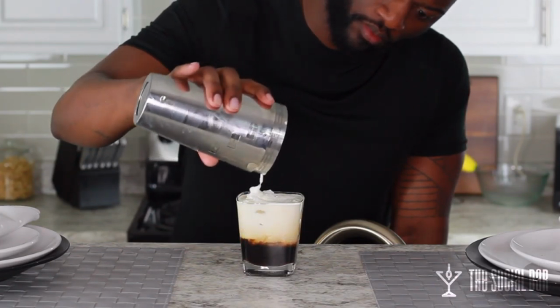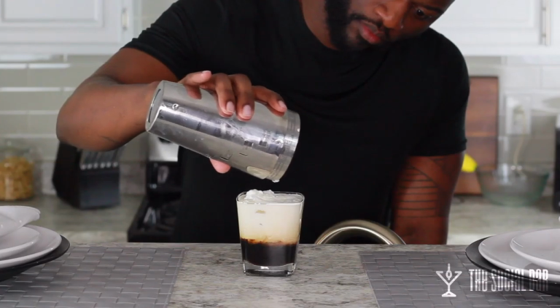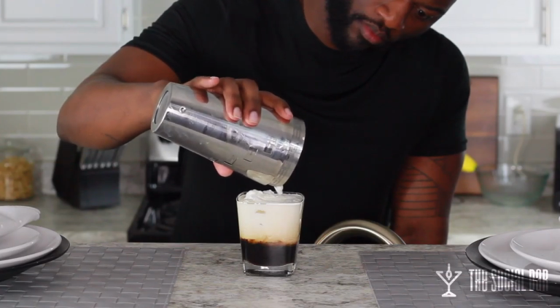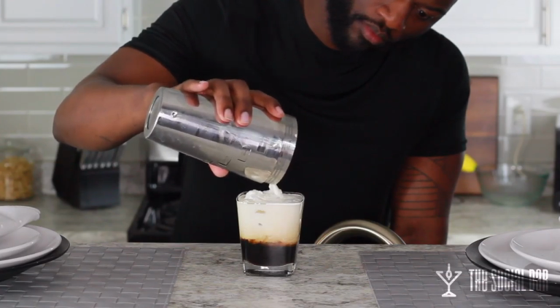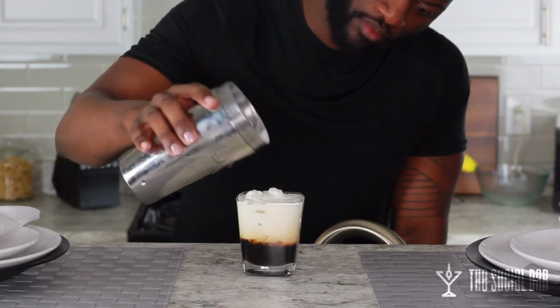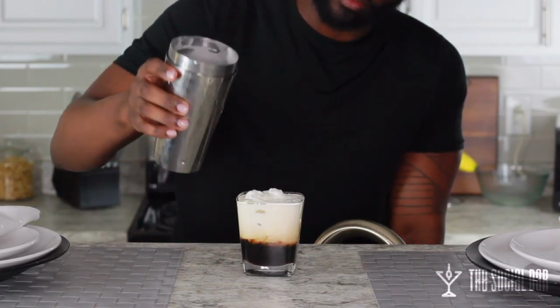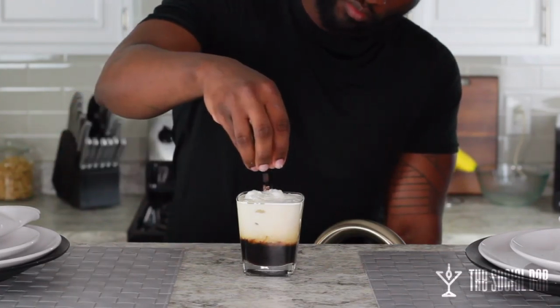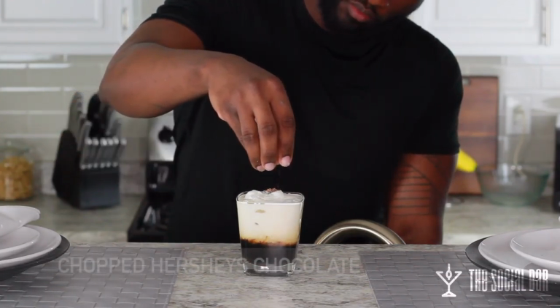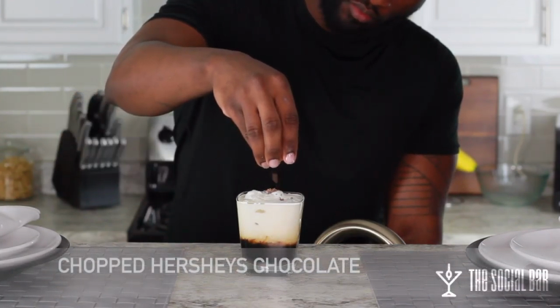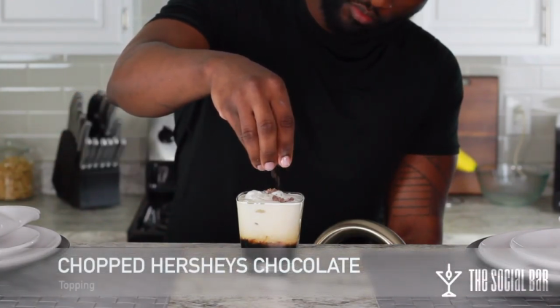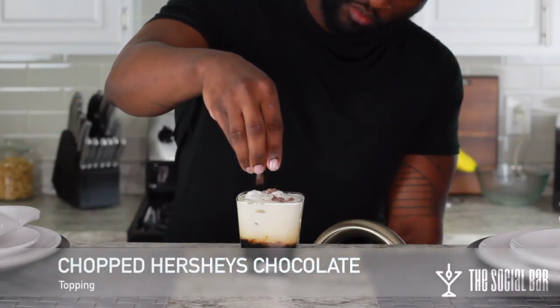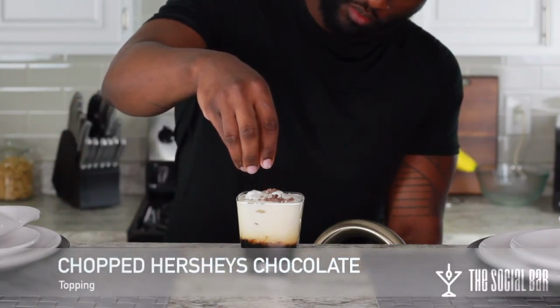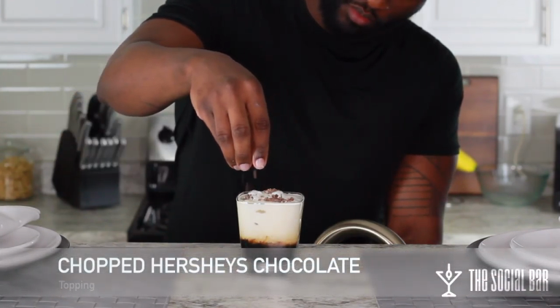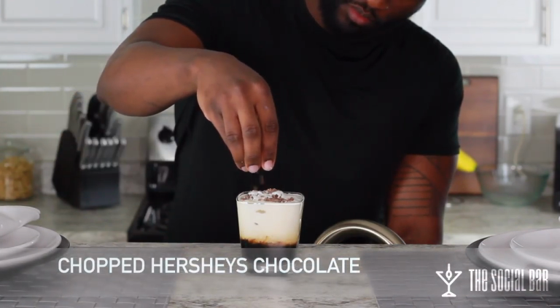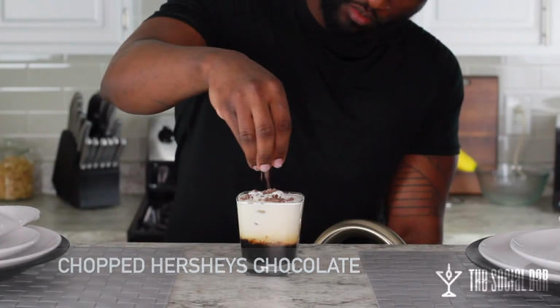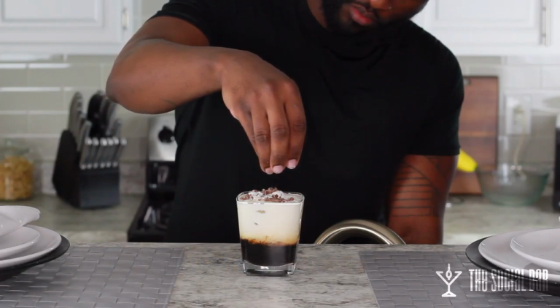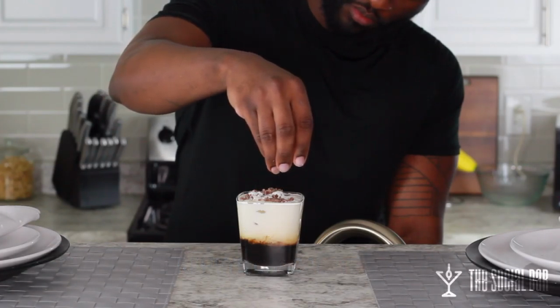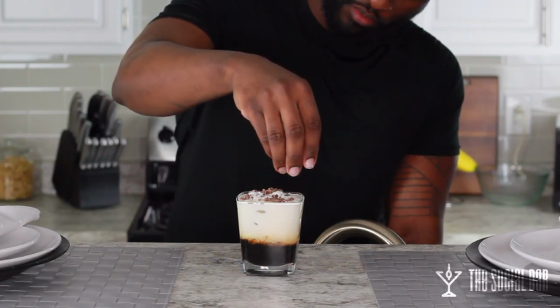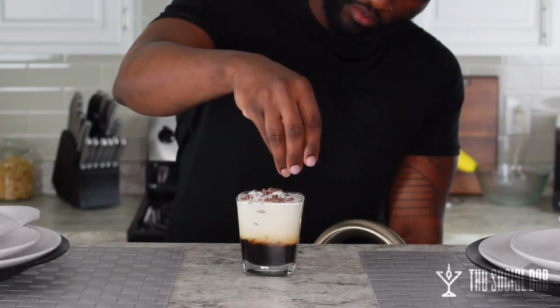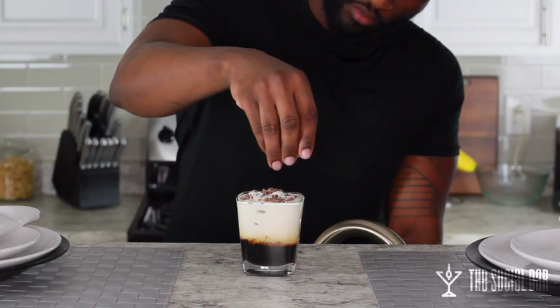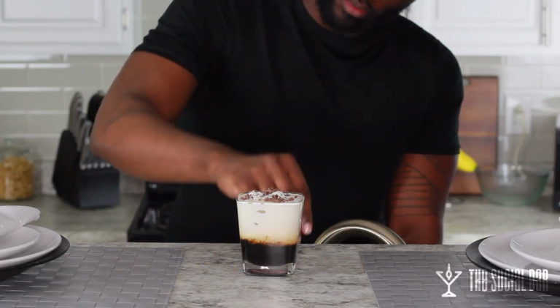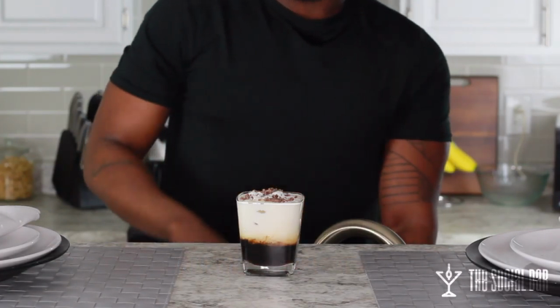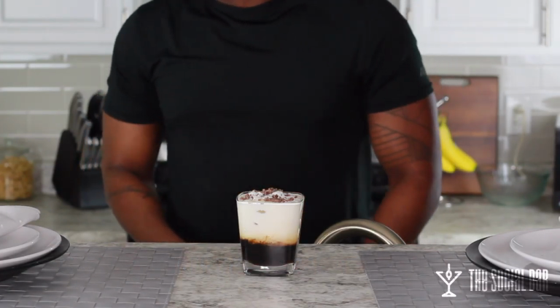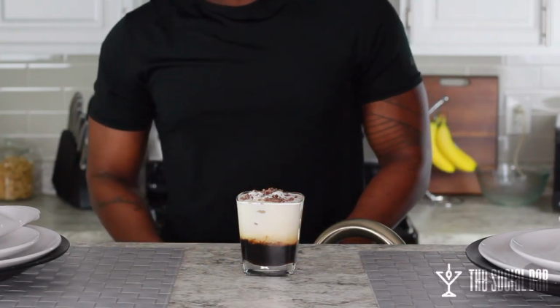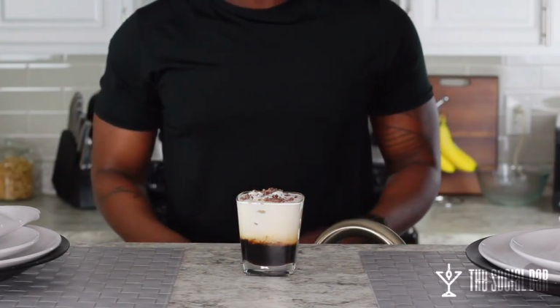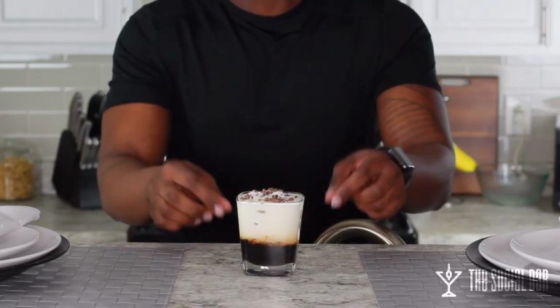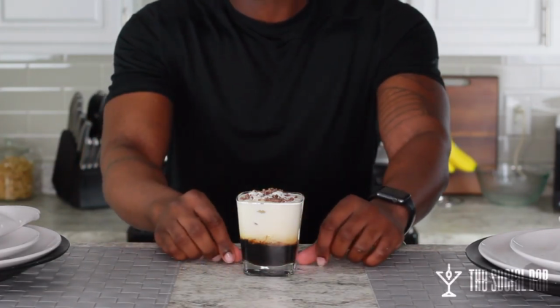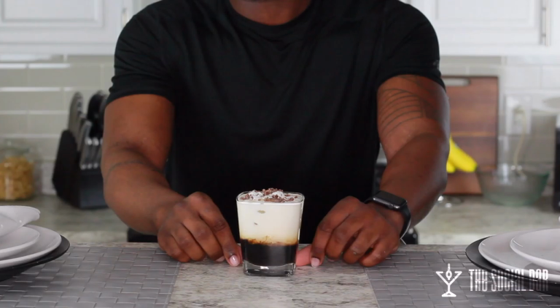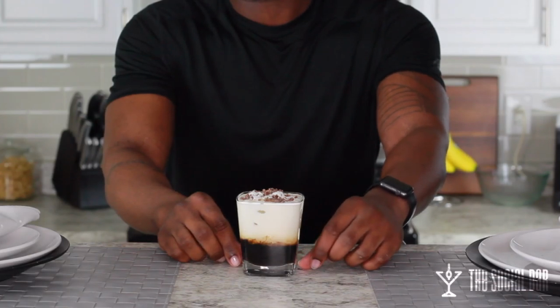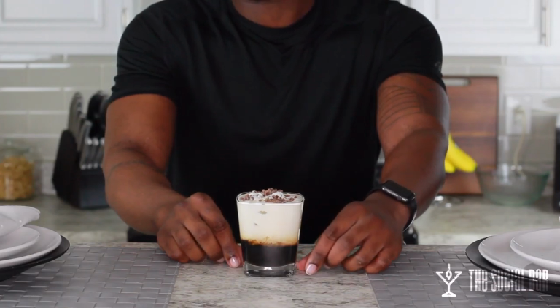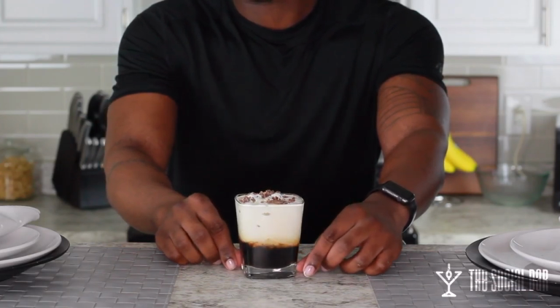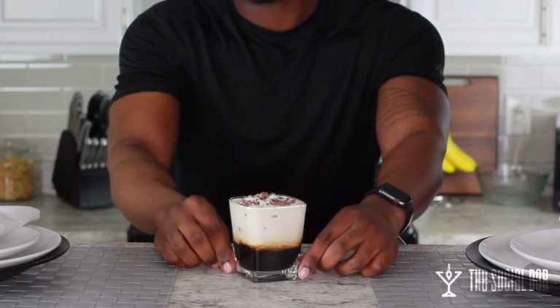I just chopped up some chocolate bits and I'm going to put them right on top. Easy breezy. There you have it — a very classic White Russian. Cheers!